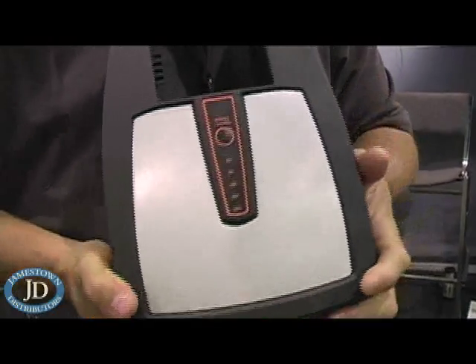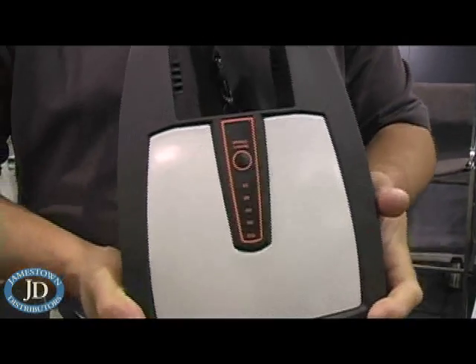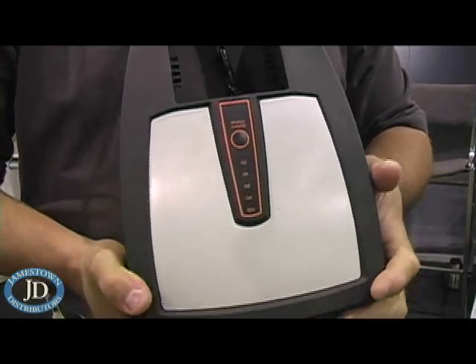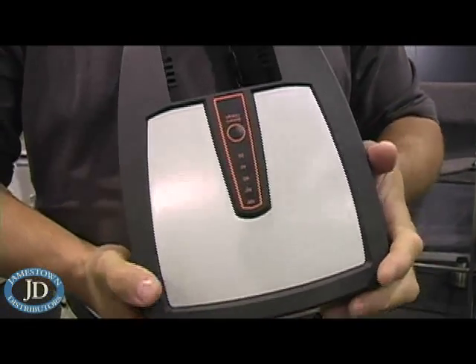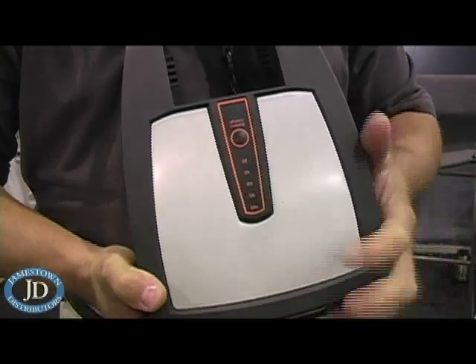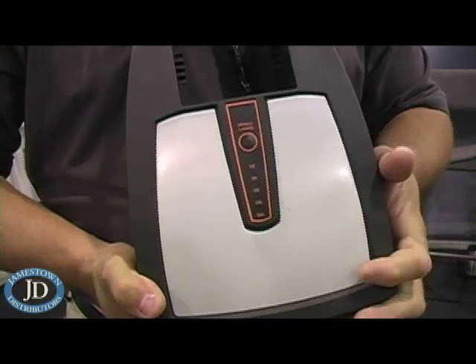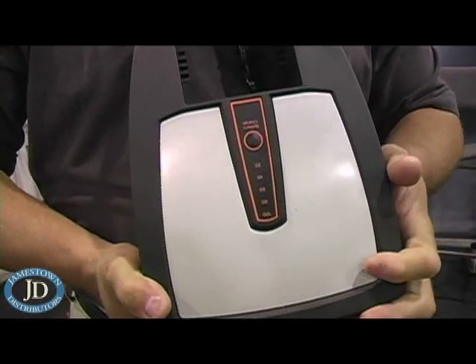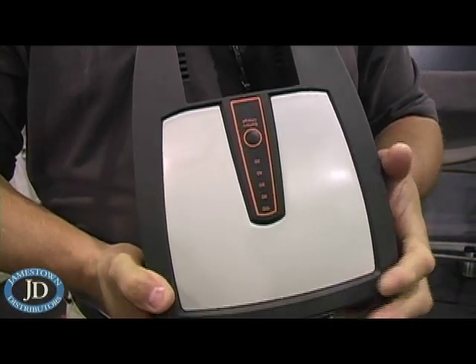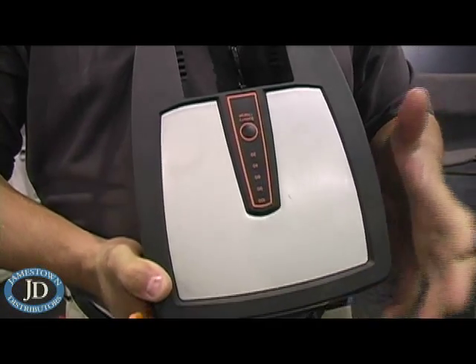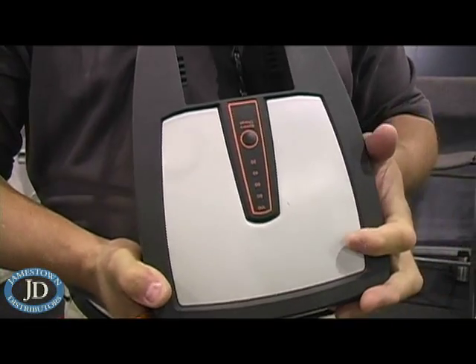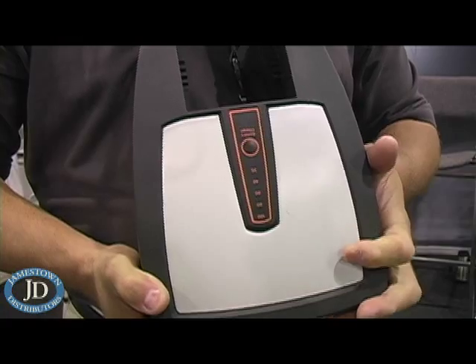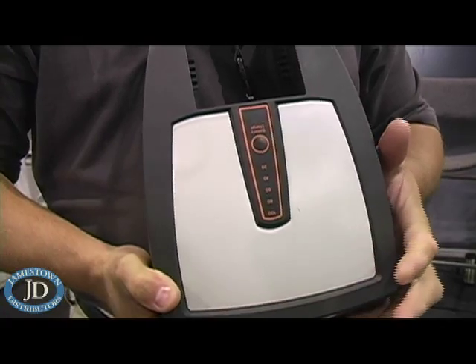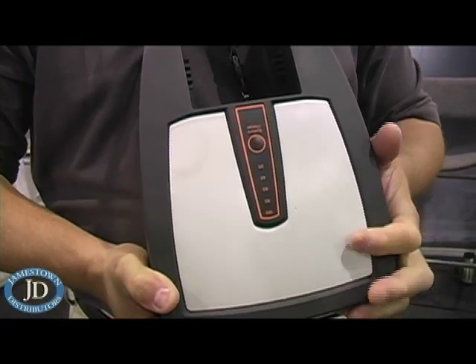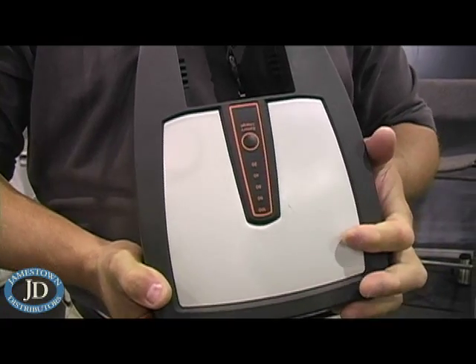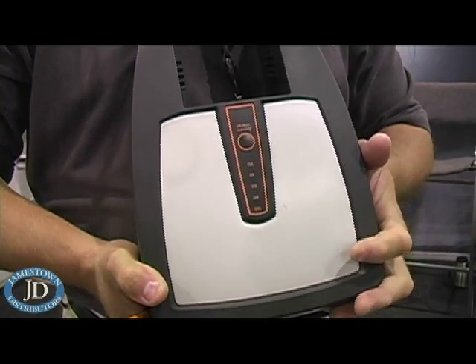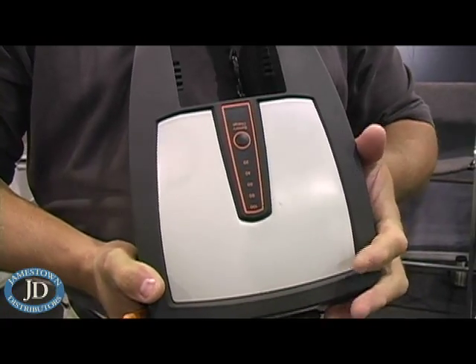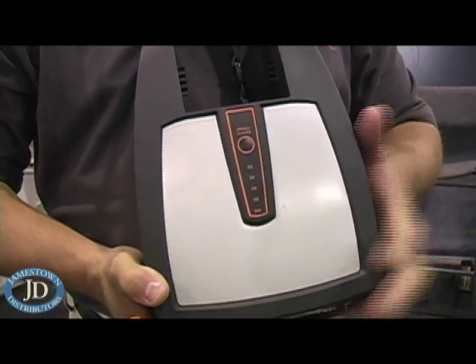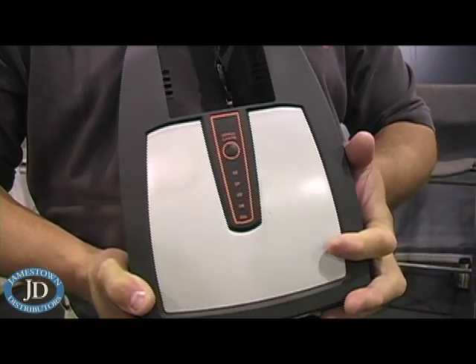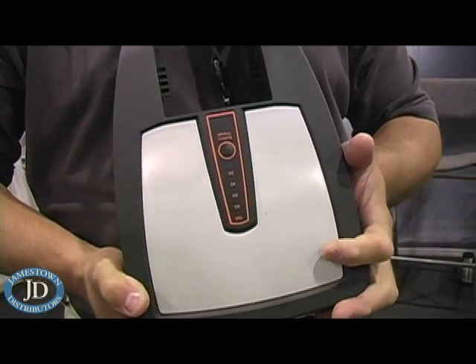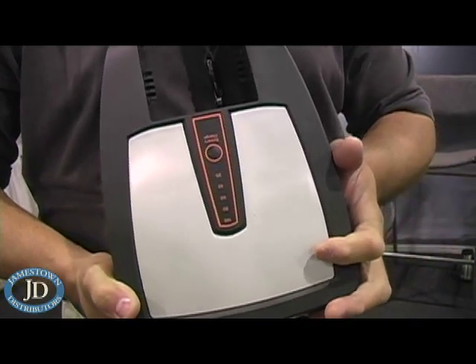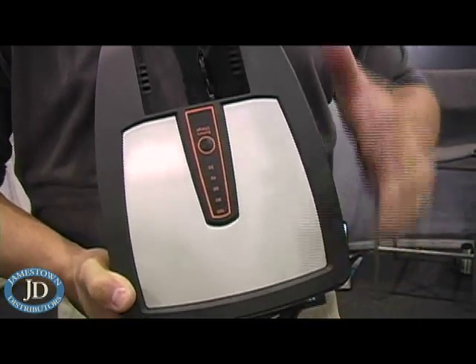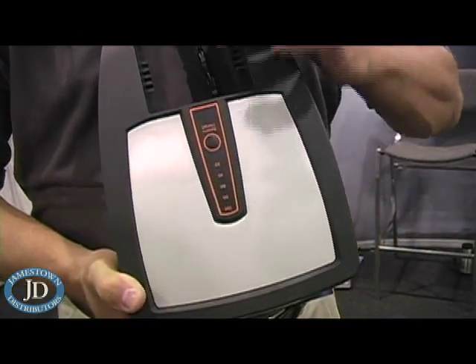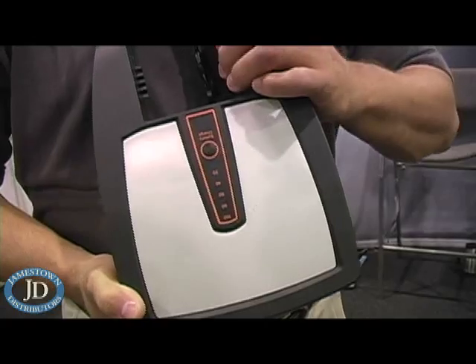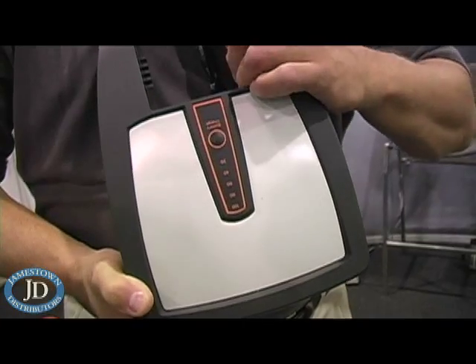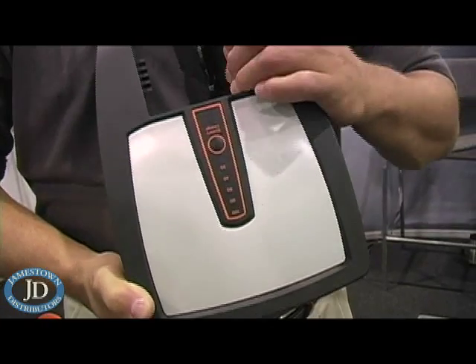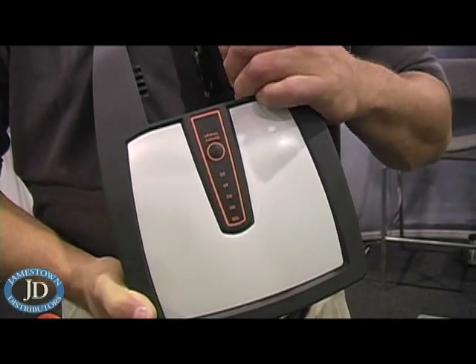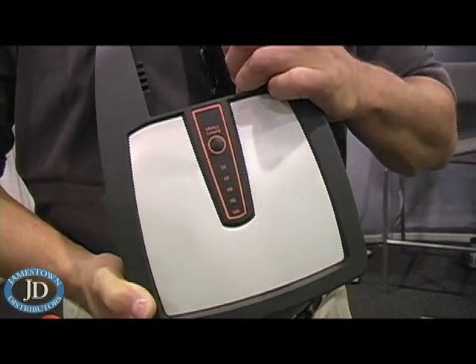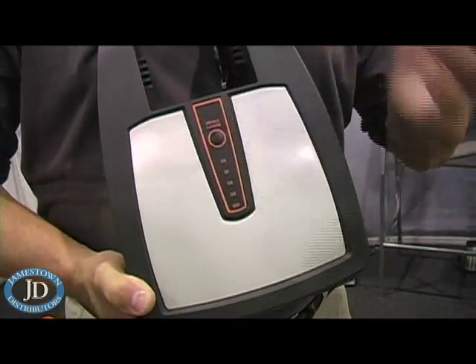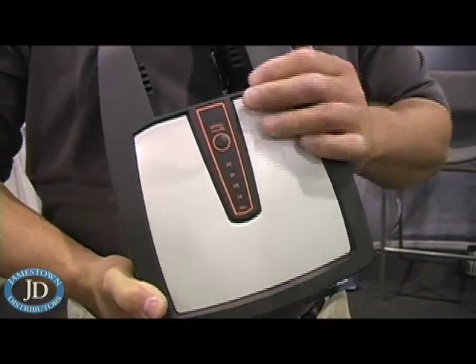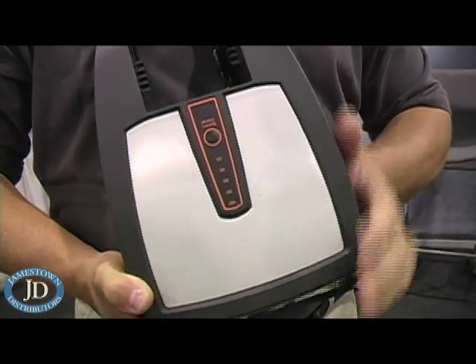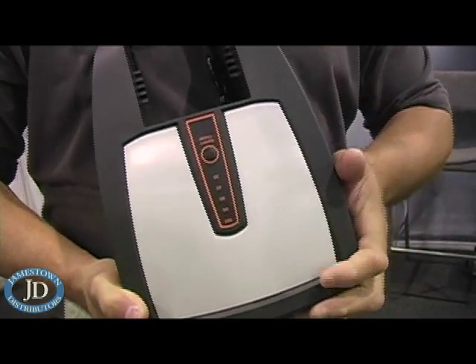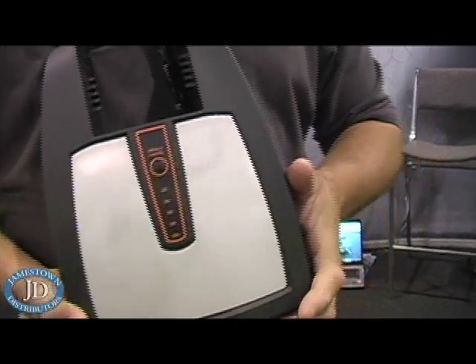What's great about lithium manganese is it's the latest in battery technology. There's no memory to it — you can charge and discharge it as much as you'd like. You cannot hurt the life of this battery. You can put the charger in it and leave the charger in it for days; you can't hurt this battery.